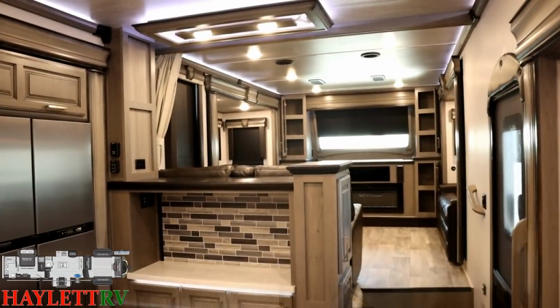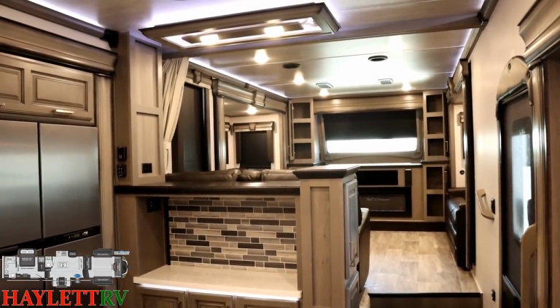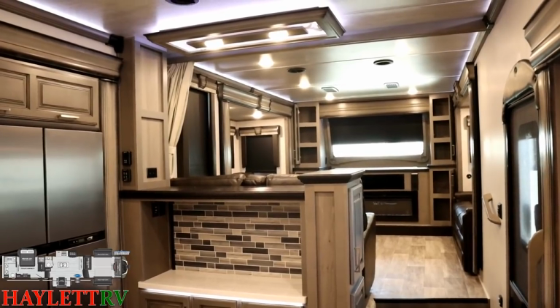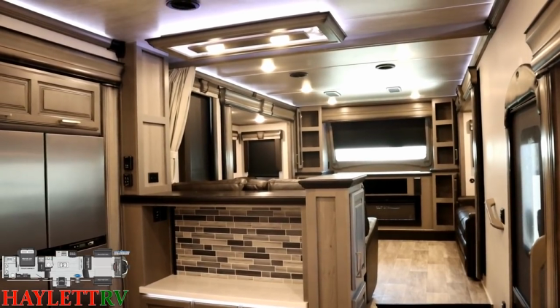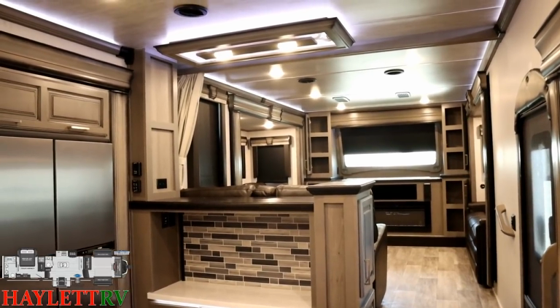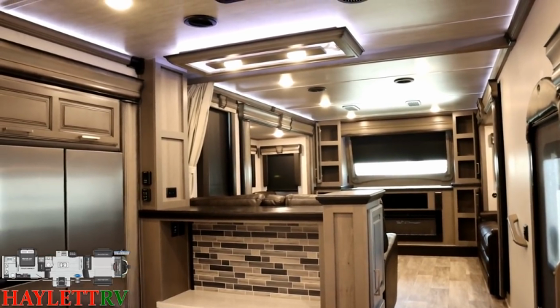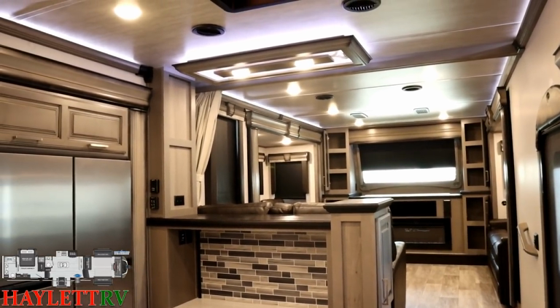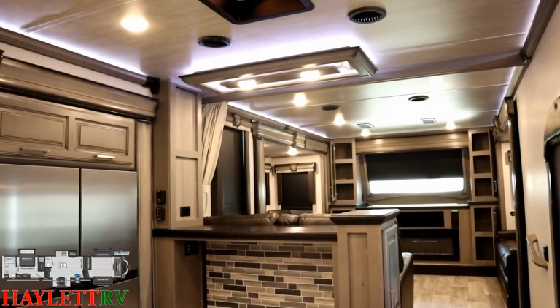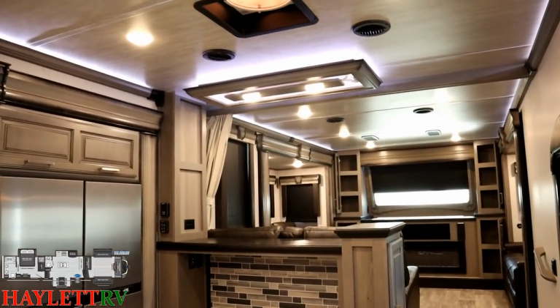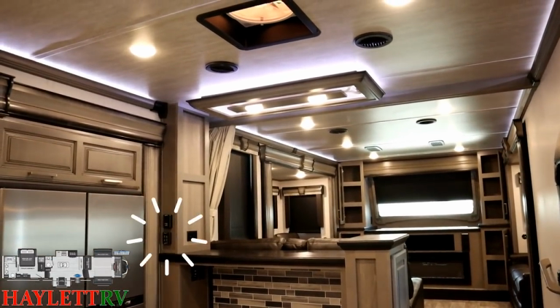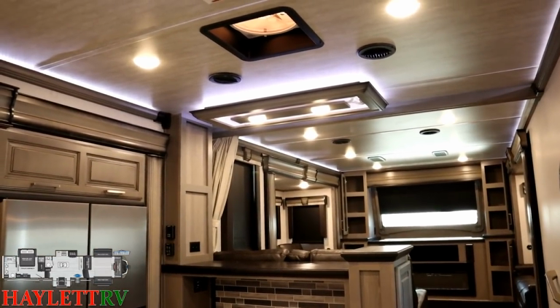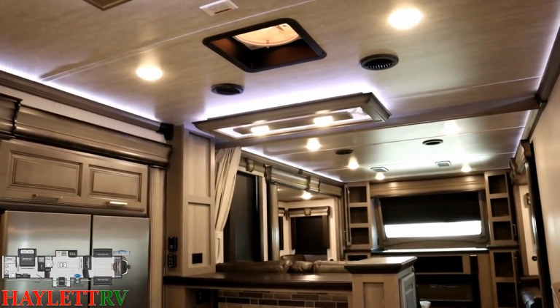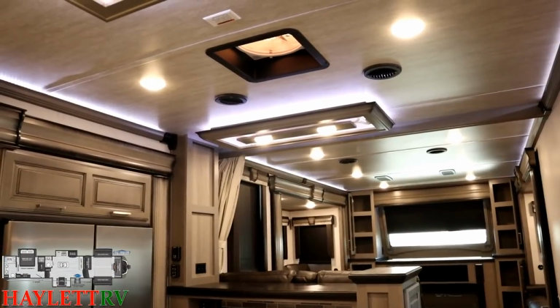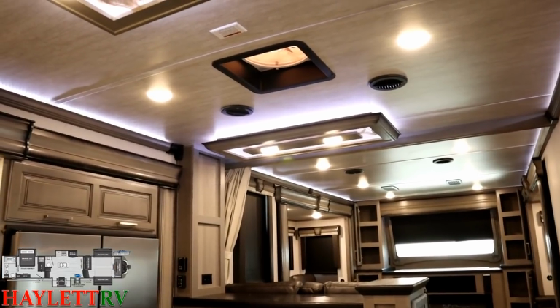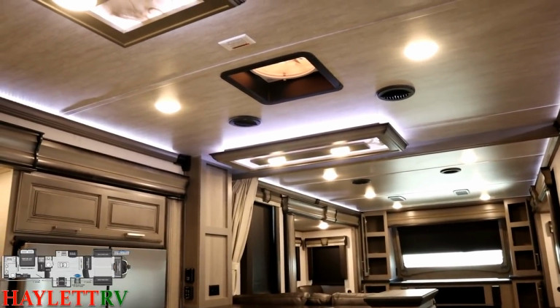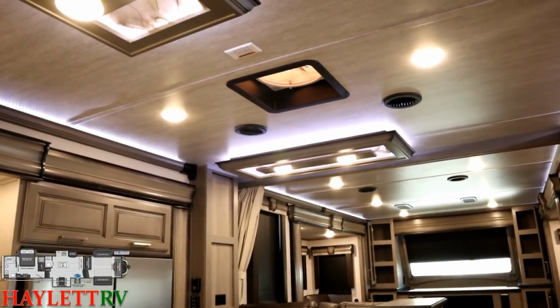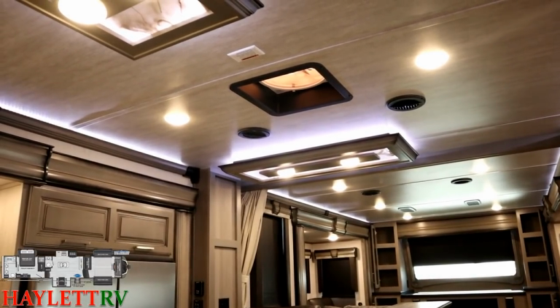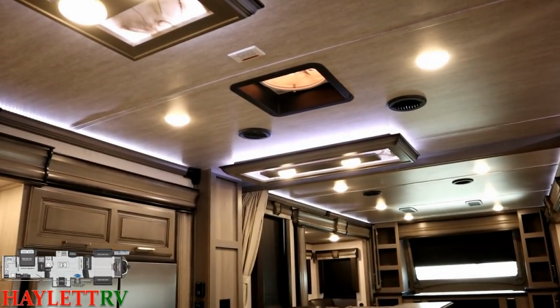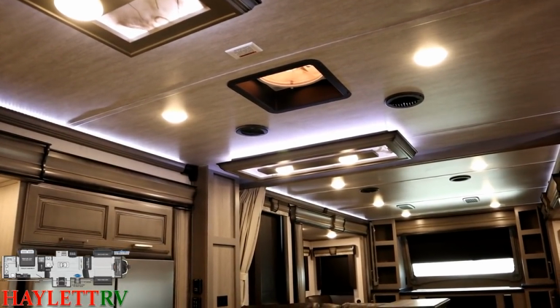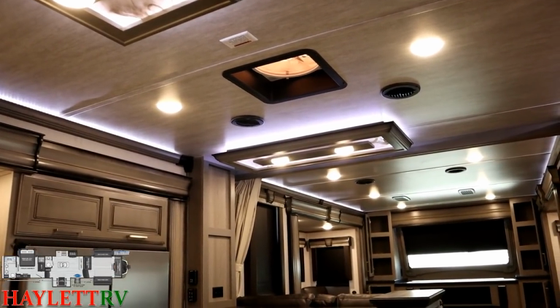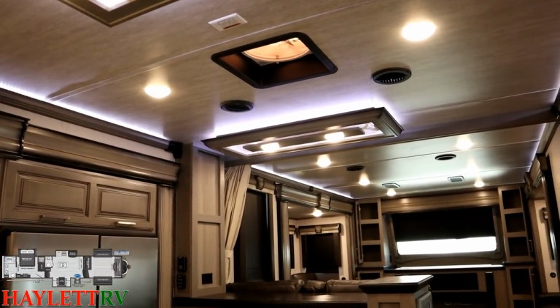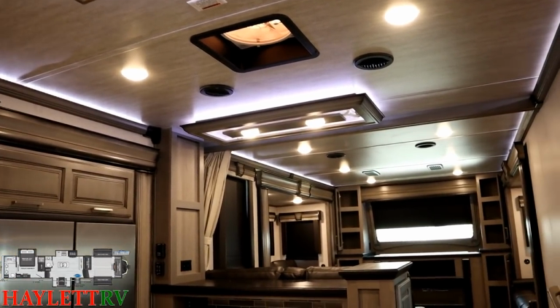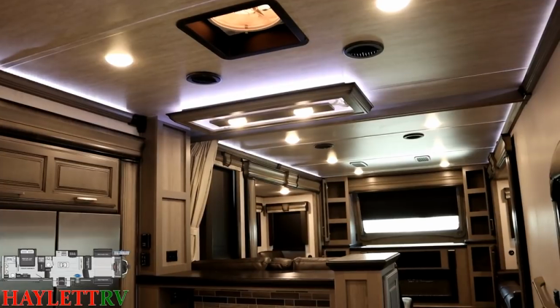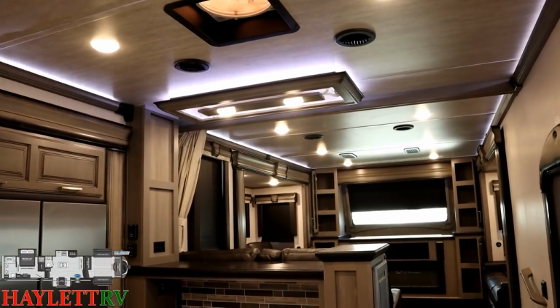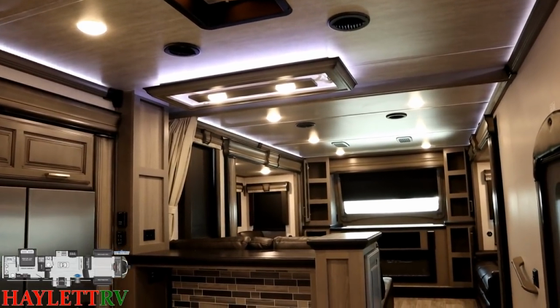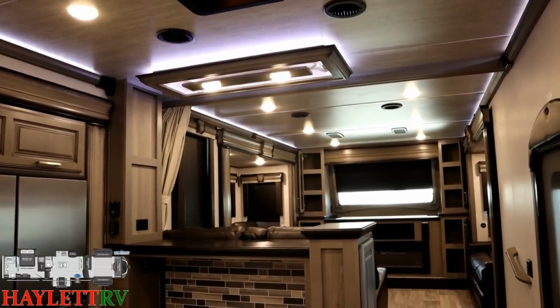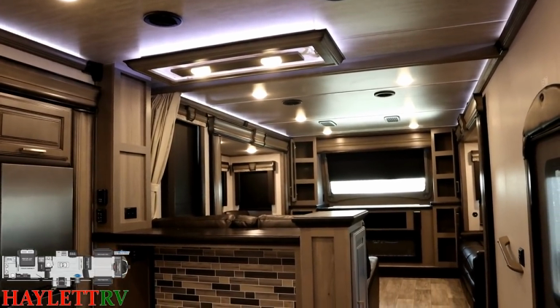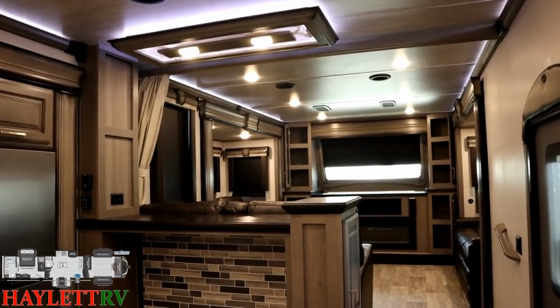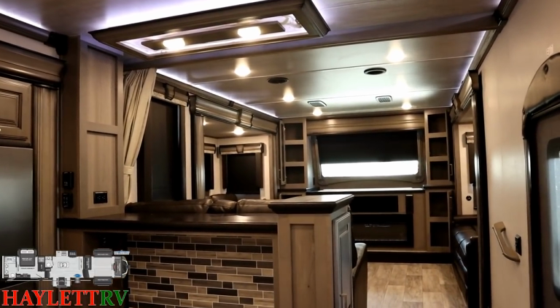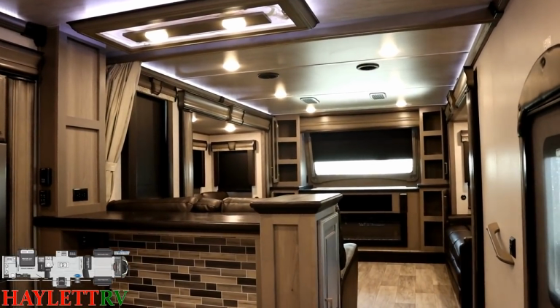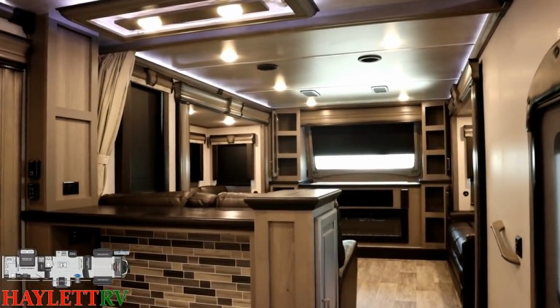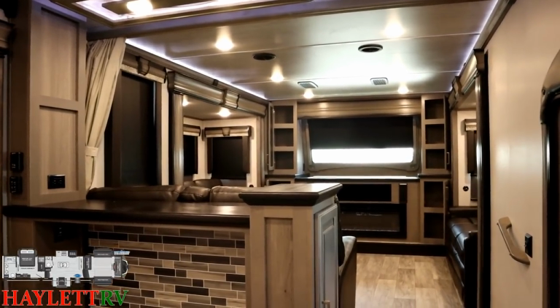We'll come back to the kitchen in full detail in just a minute, but first there's a little wall control switch that will help you activate that rain-sensing Max Air vent fan up there, so you can get that sweet, awesome airflow and not have to poke at it with a broom to turn it off and on.